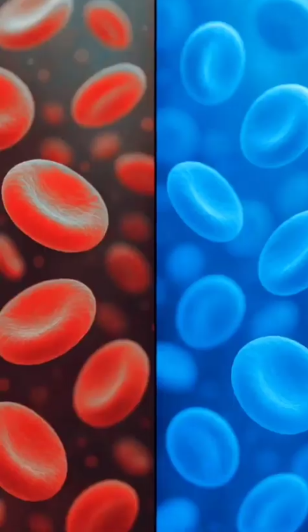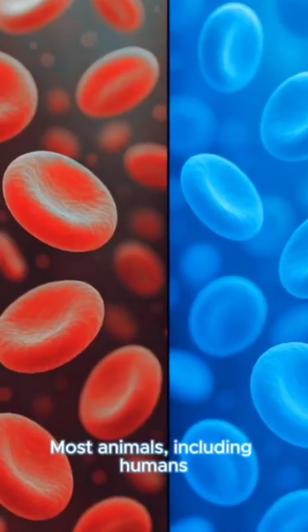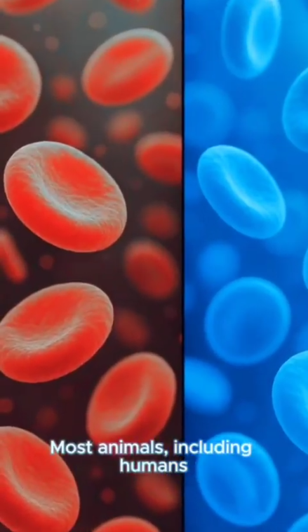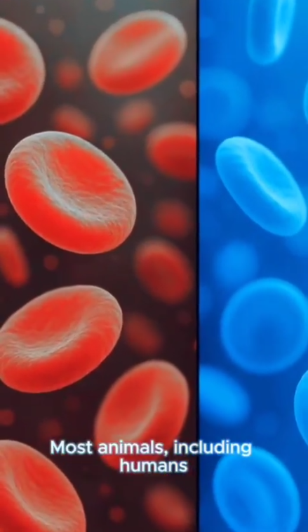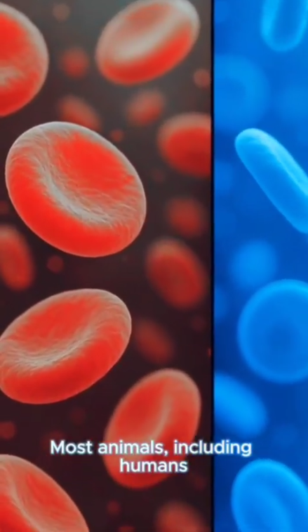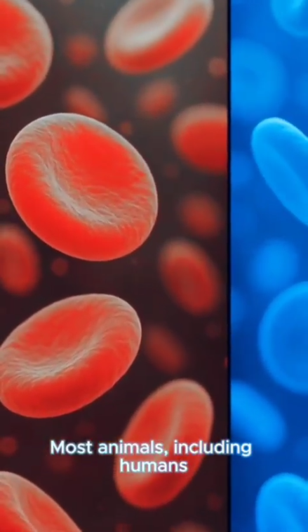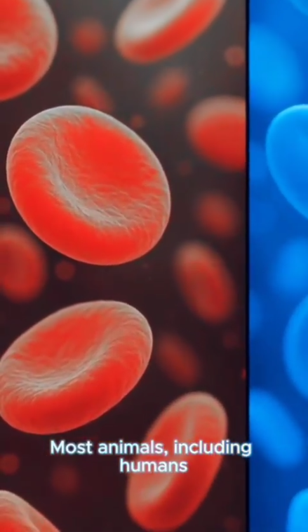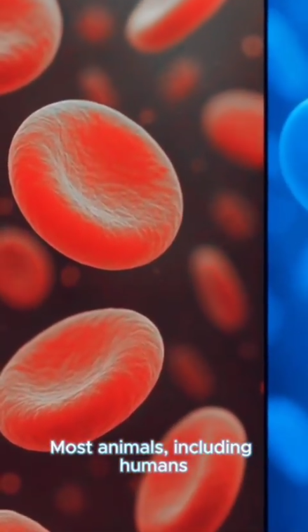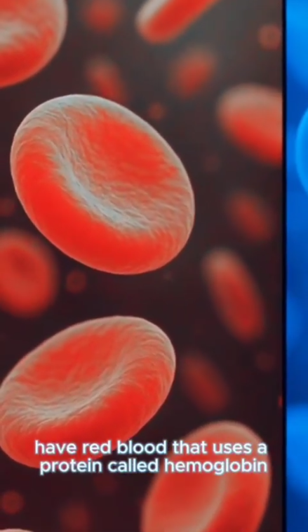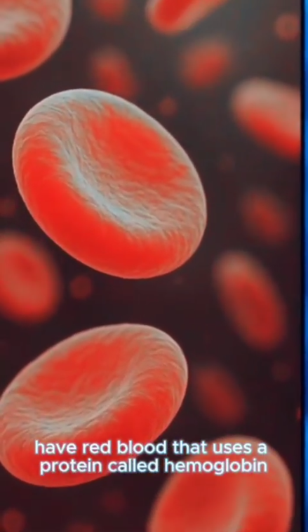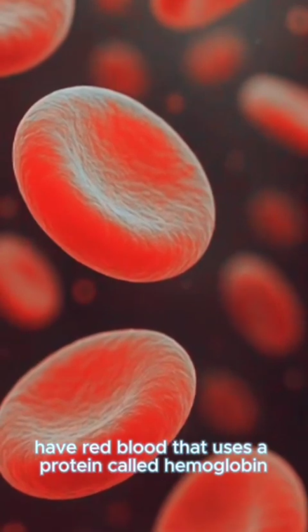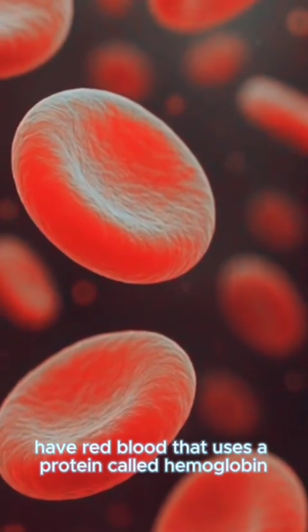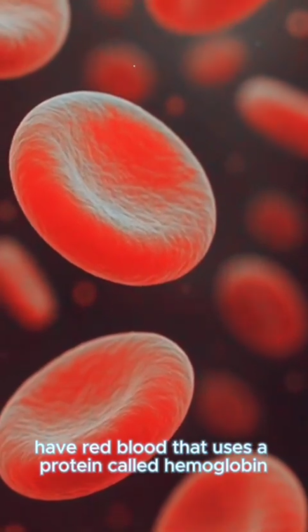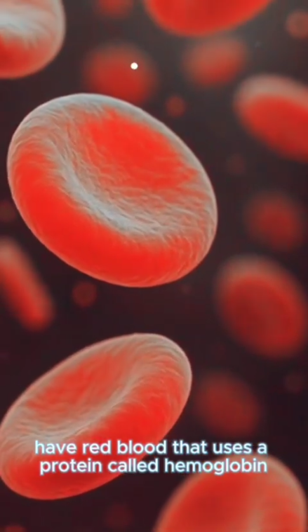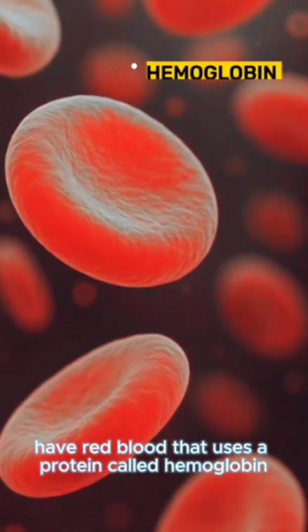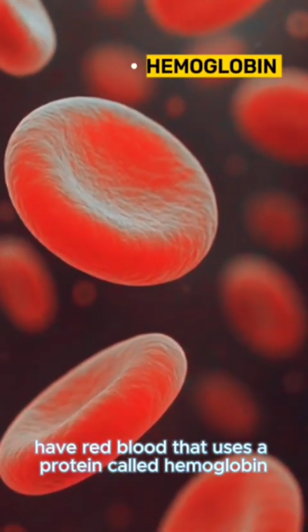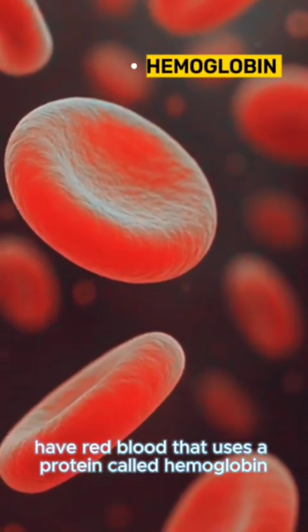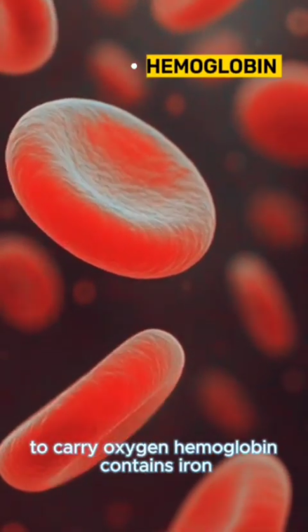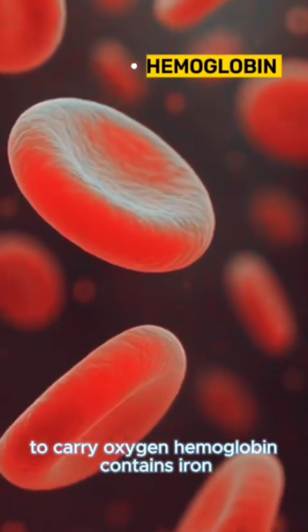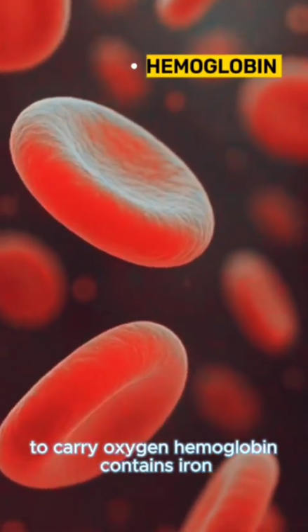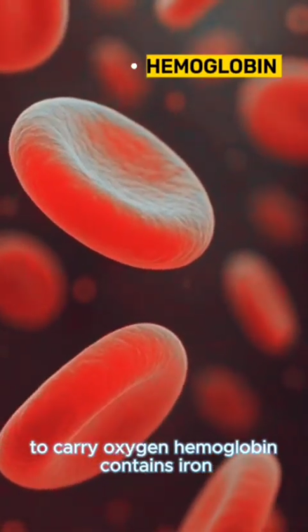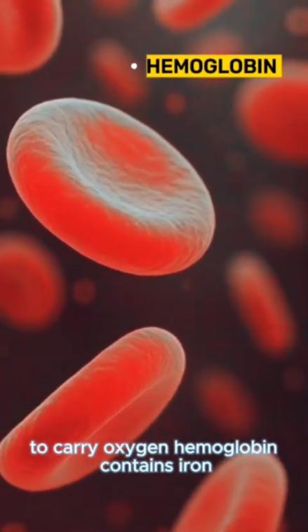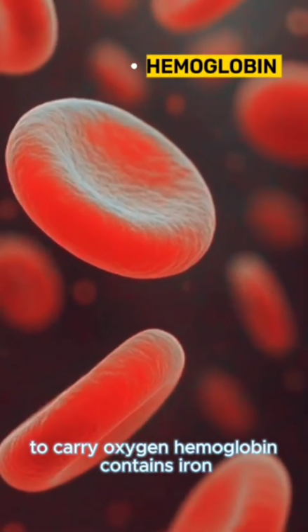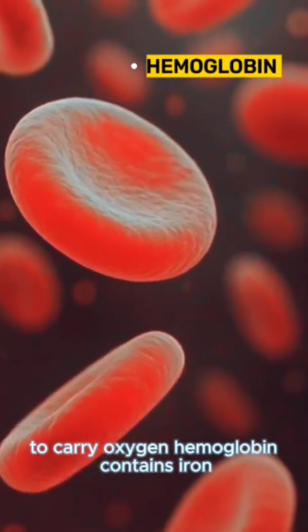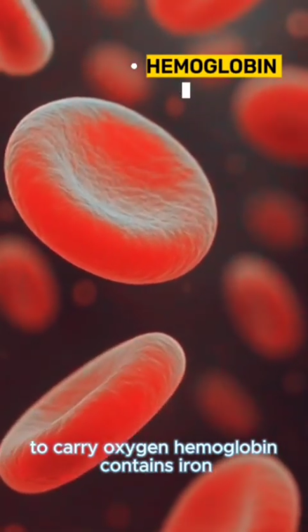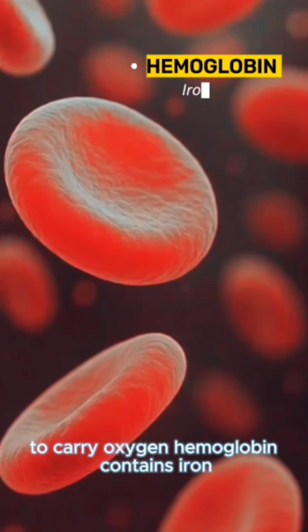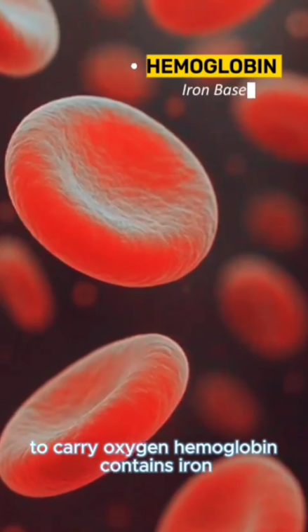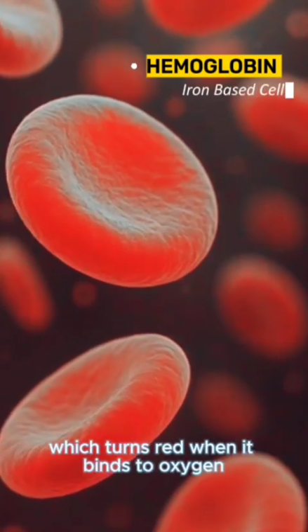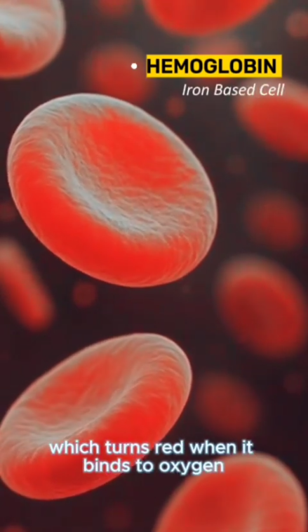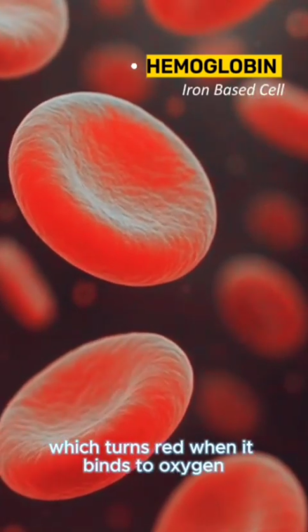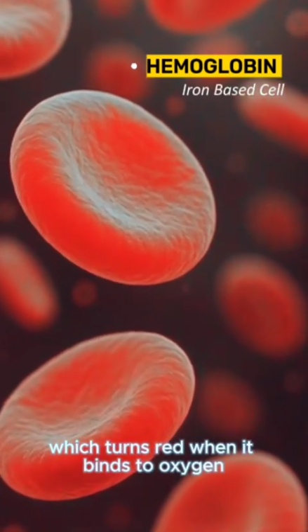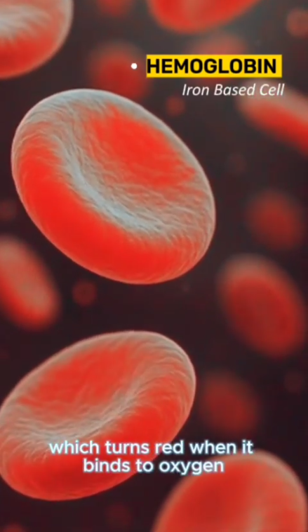Most animals, including humans, have red blood that uses a protein called hemoglobin to carry oxygen. Hemoglobin contains iron, which turns red when it binds to oxygen.